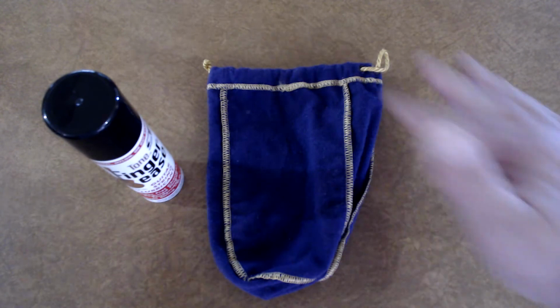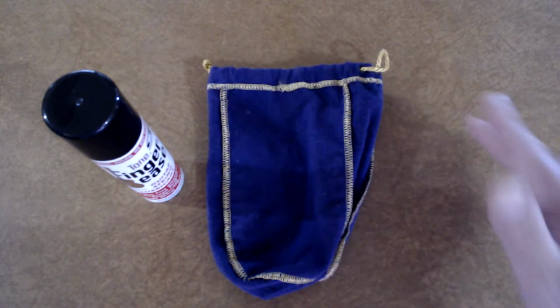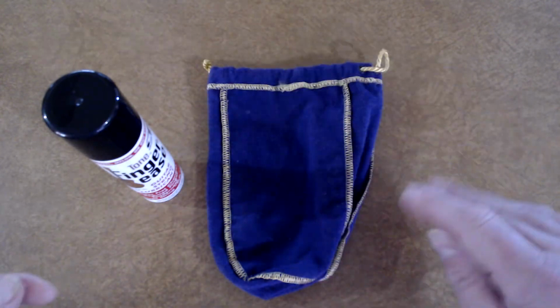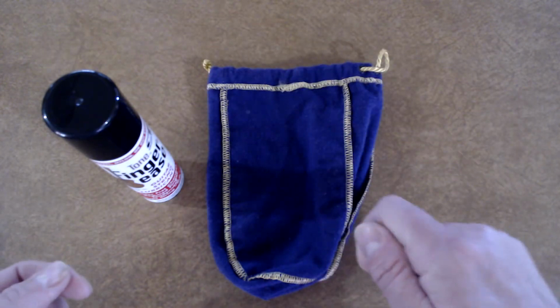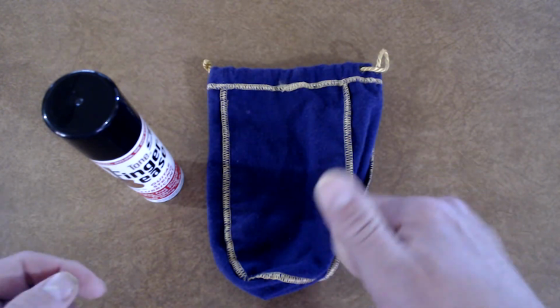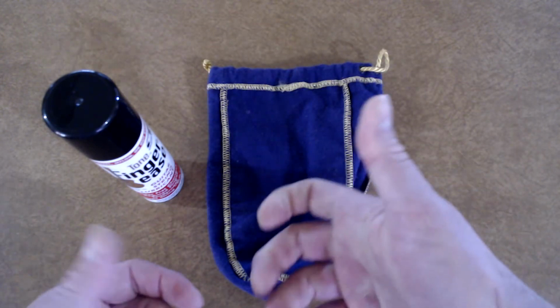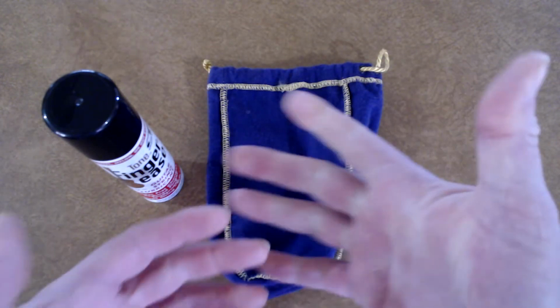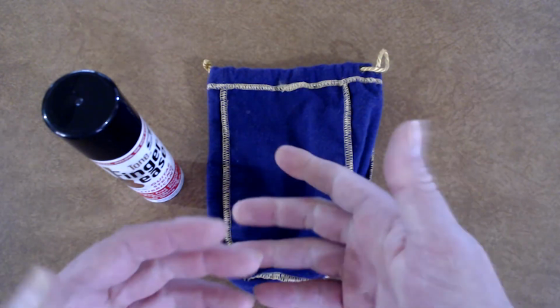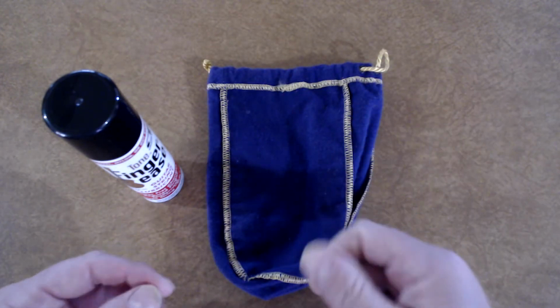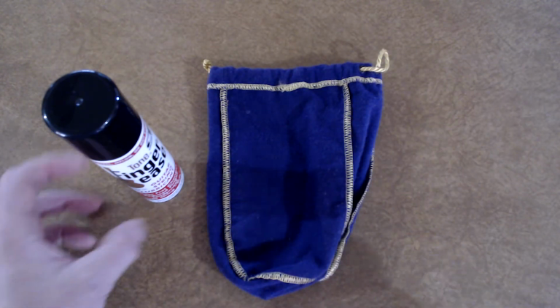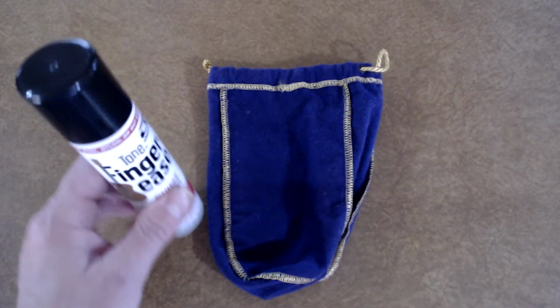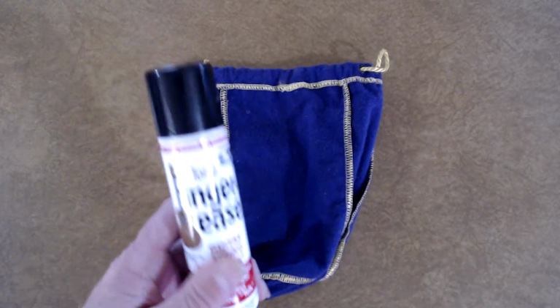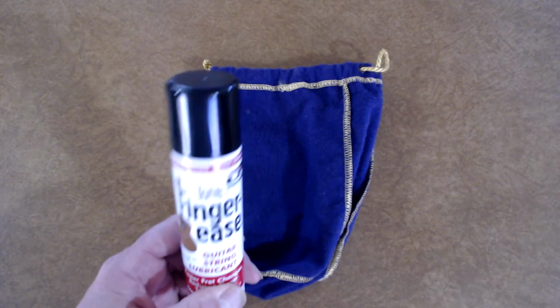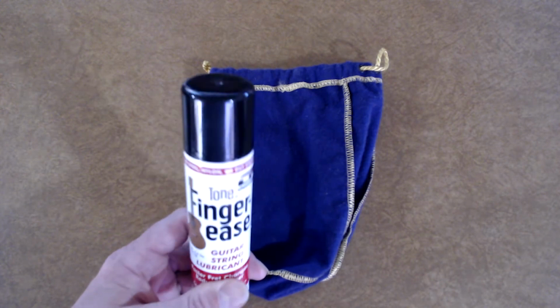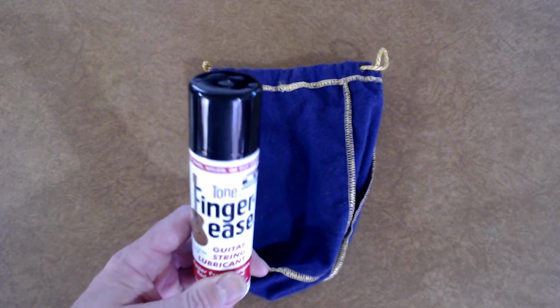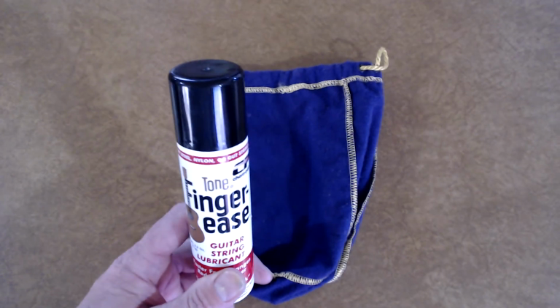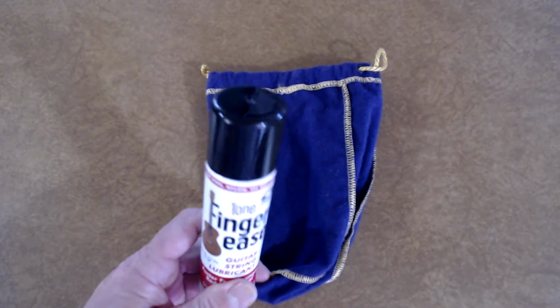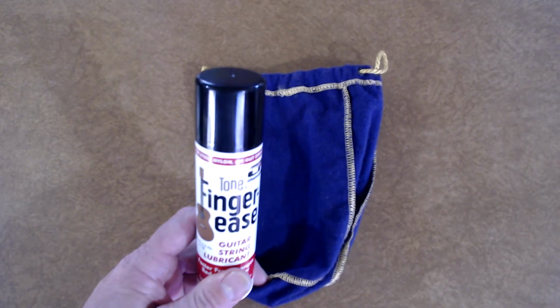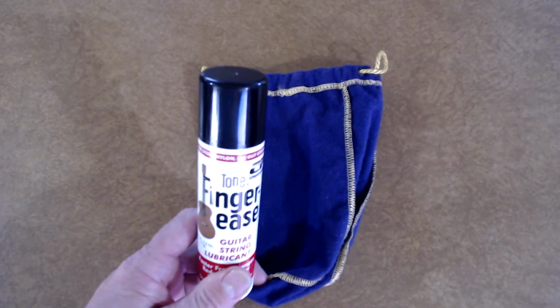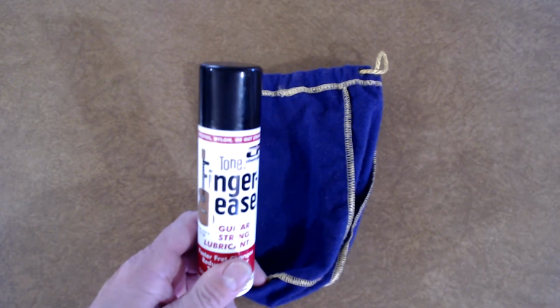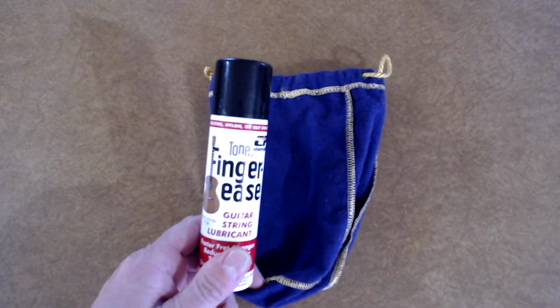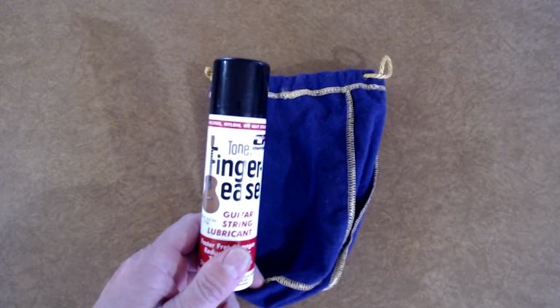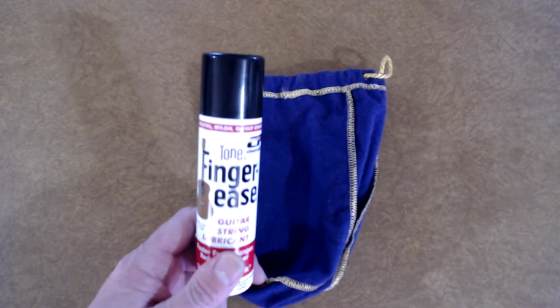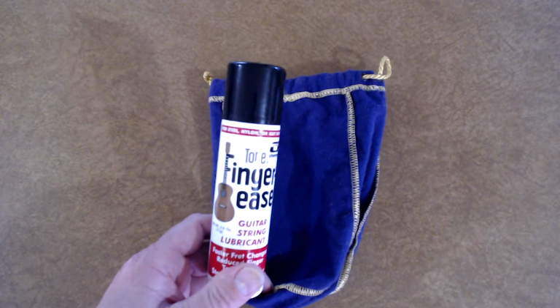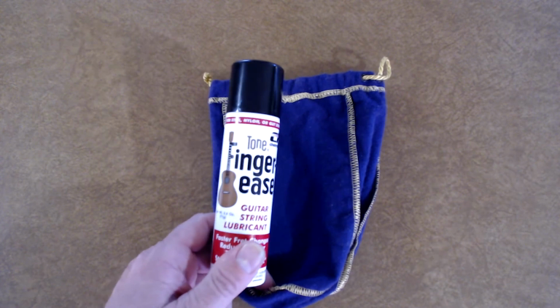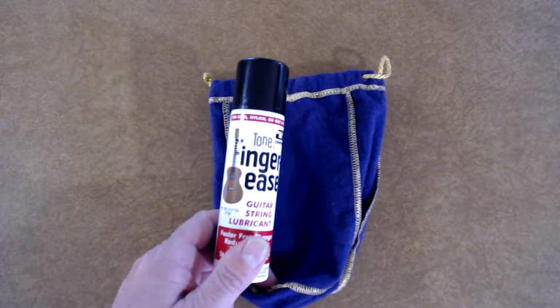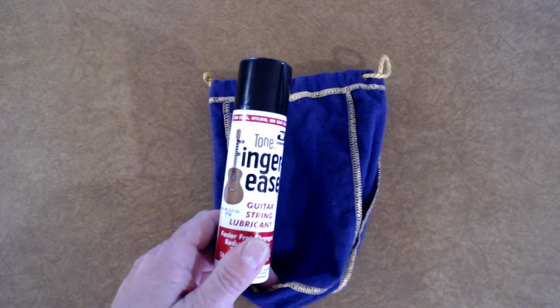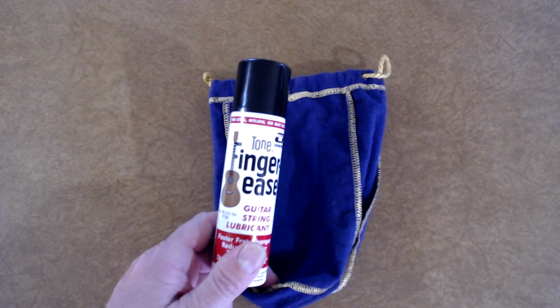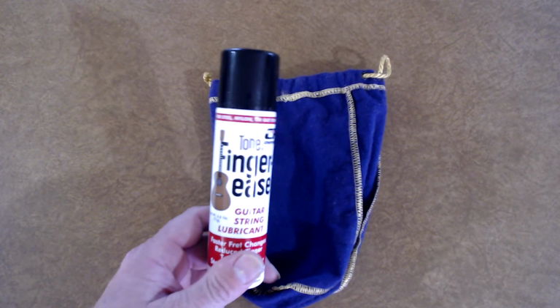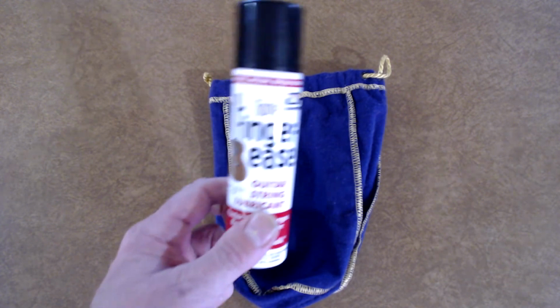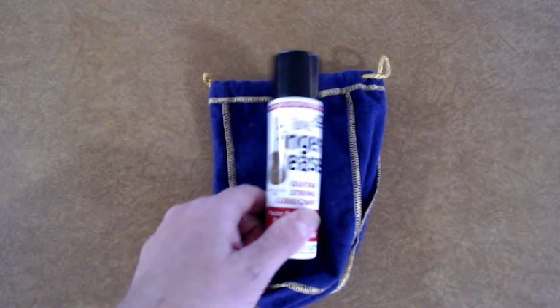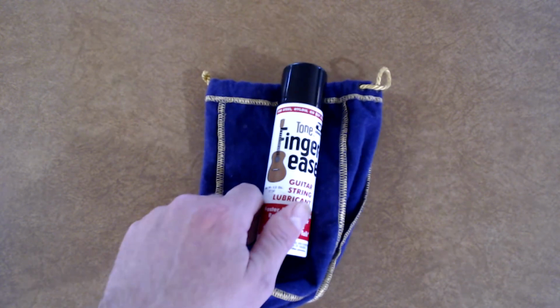That's how I don't tear my hands up so much when I'm playing. If you're playing slap and tap or any kind of stringed instruments, you're going to need to build those calluses up anyway, but this helps. It helps a lot.